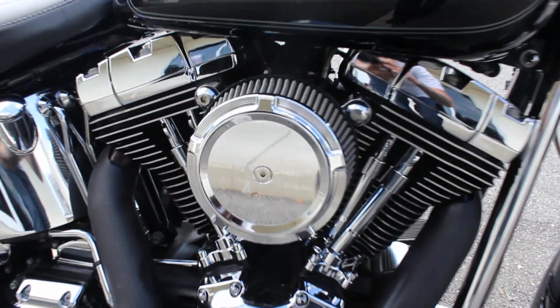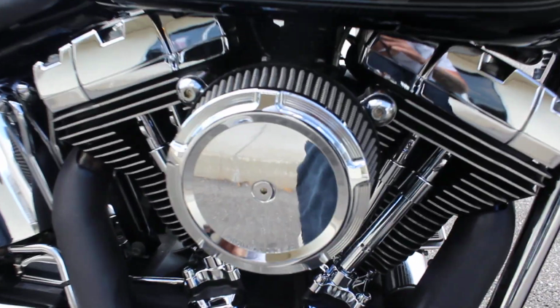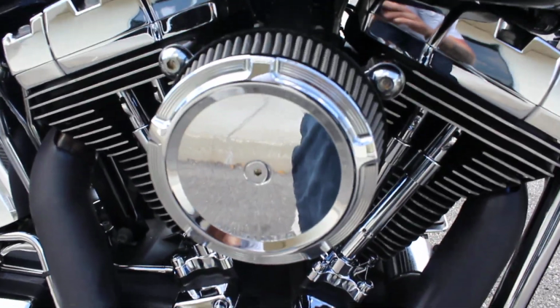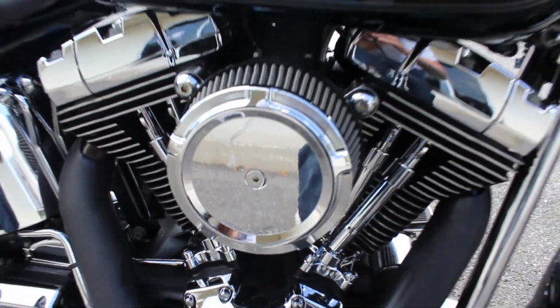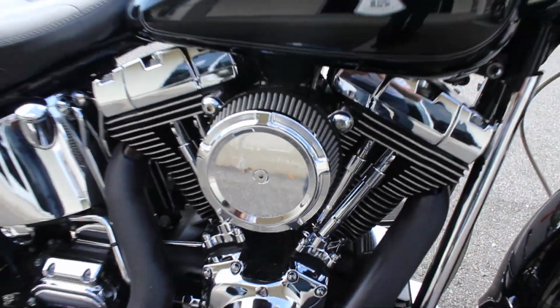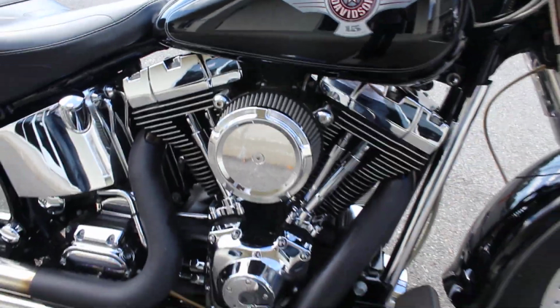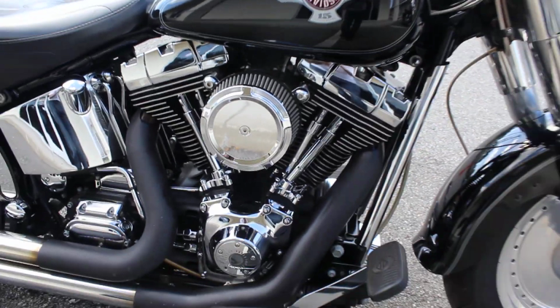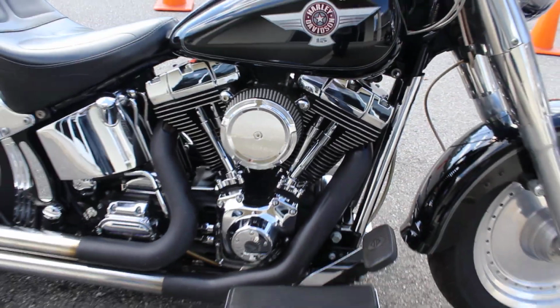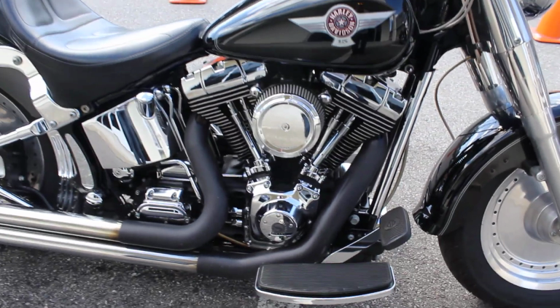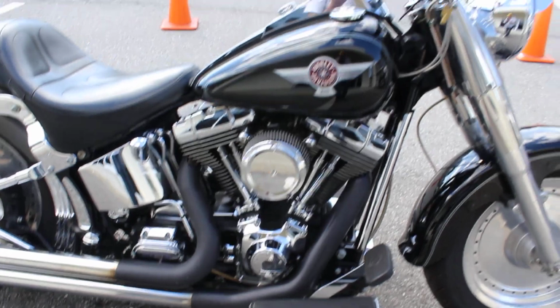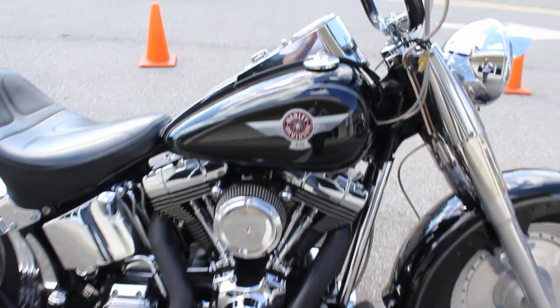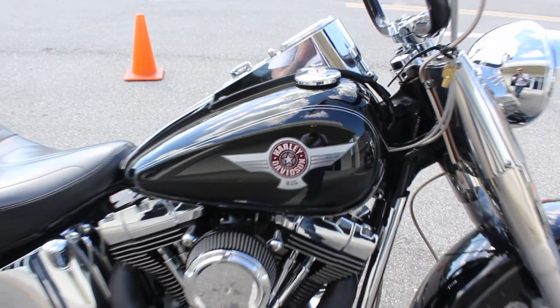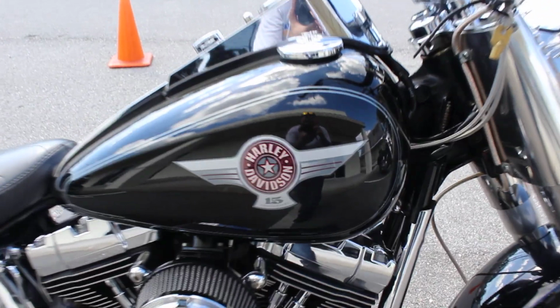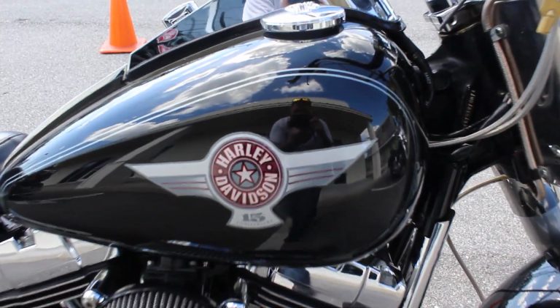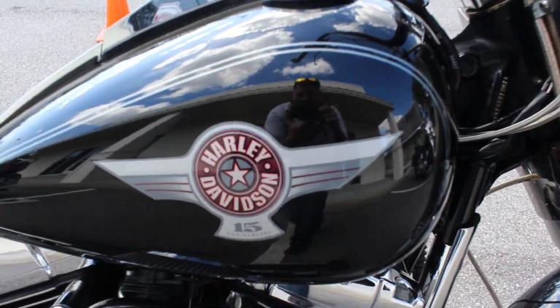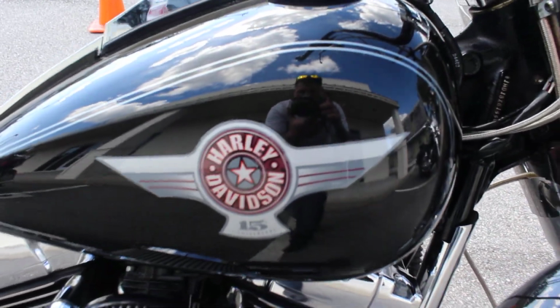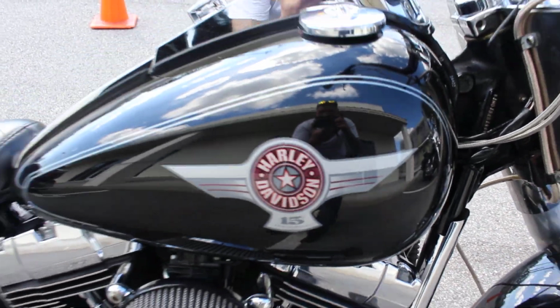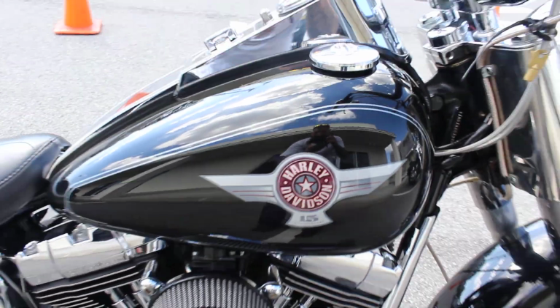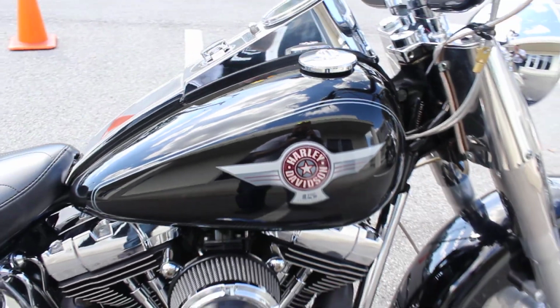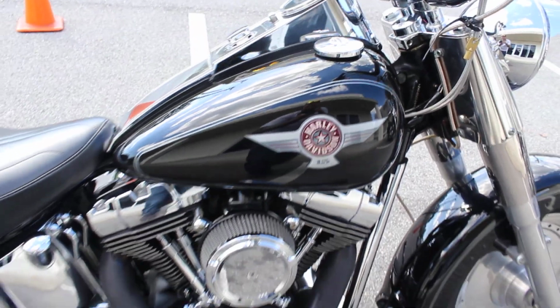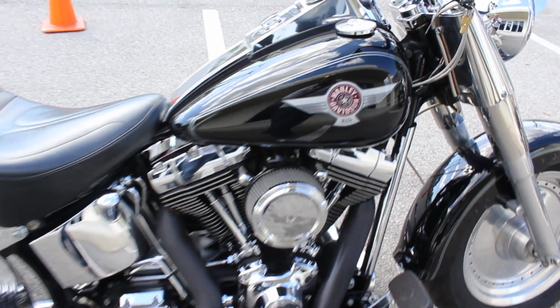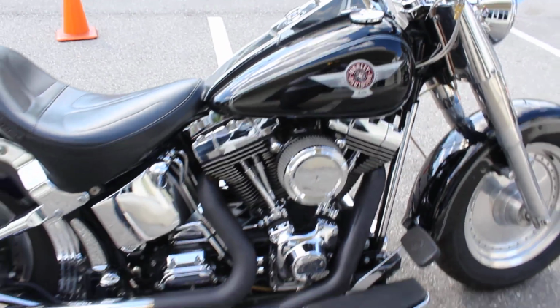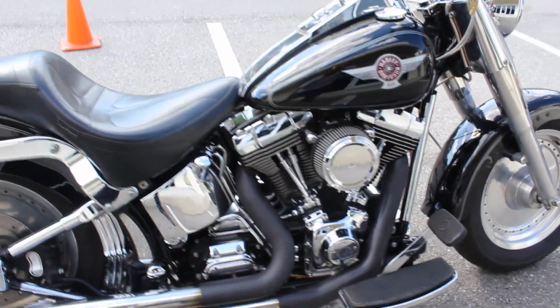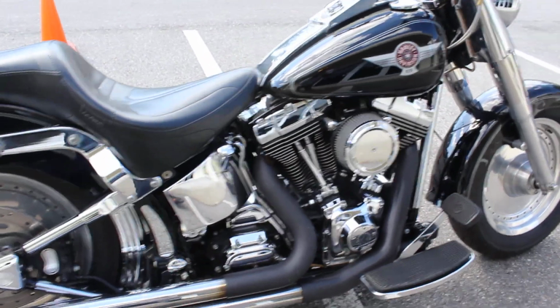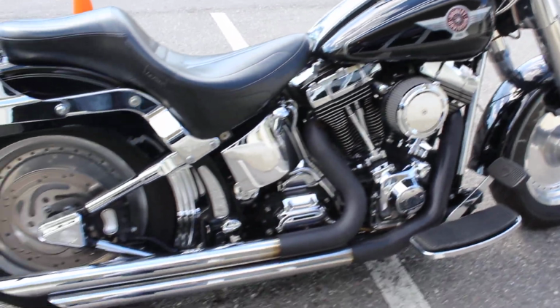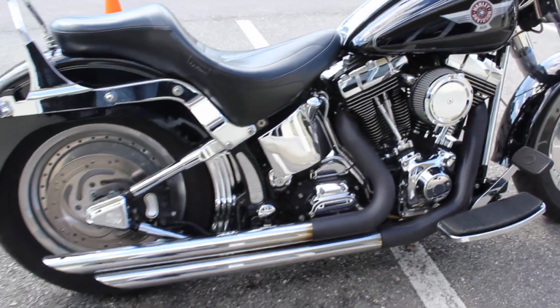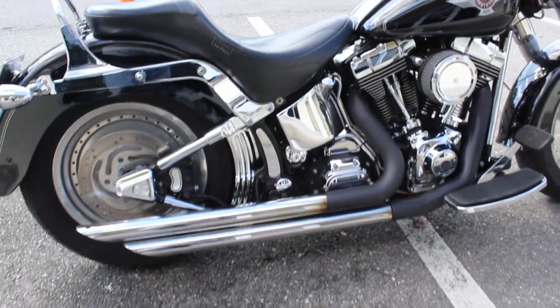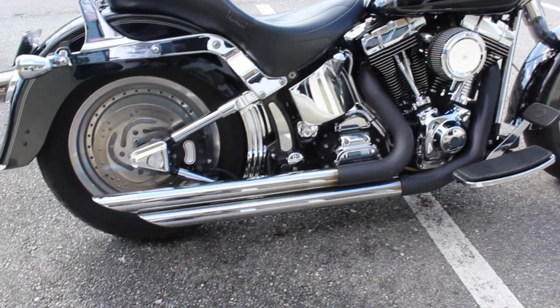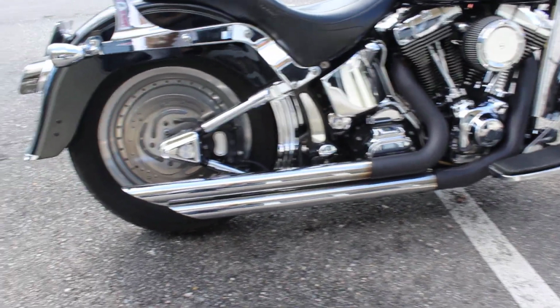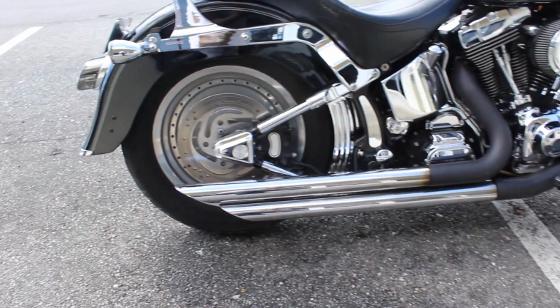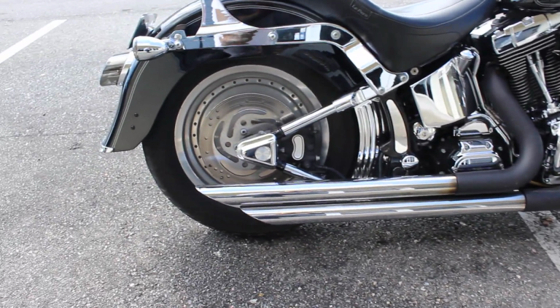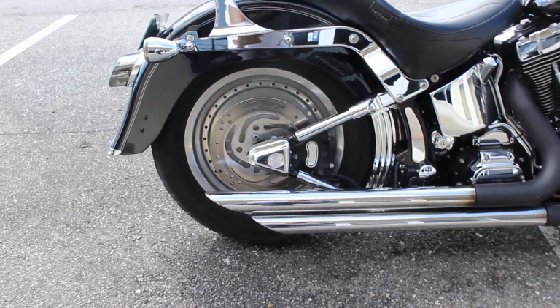It's got an Arlen Ness filter on it. It's got a set of pipes on it — not sure of the brand — slash cuts there.